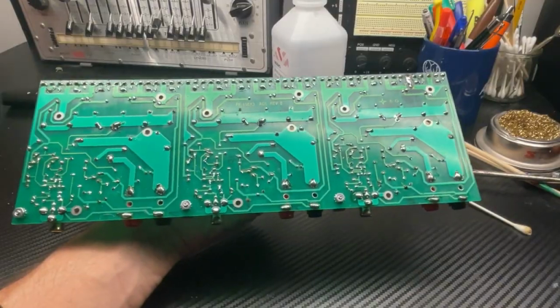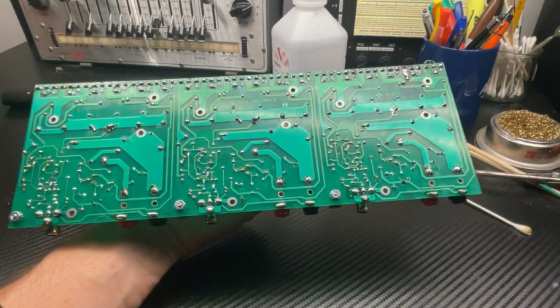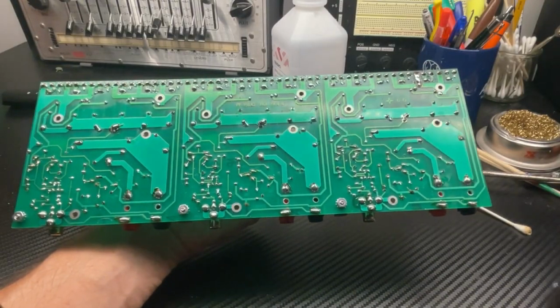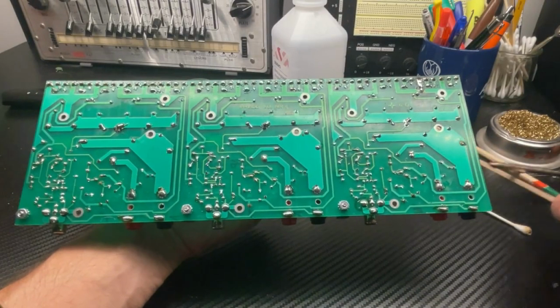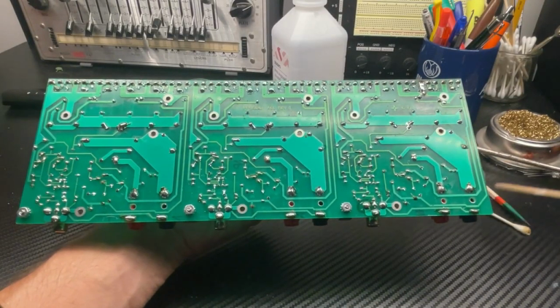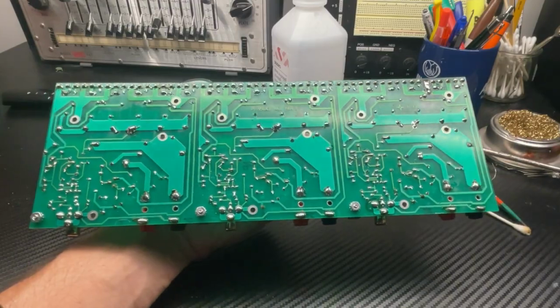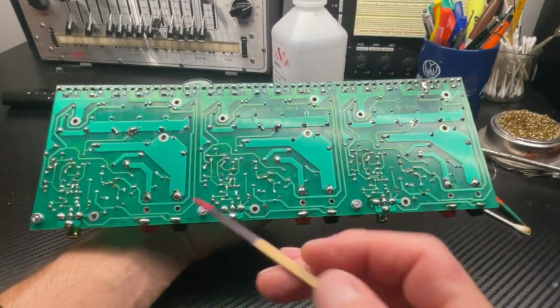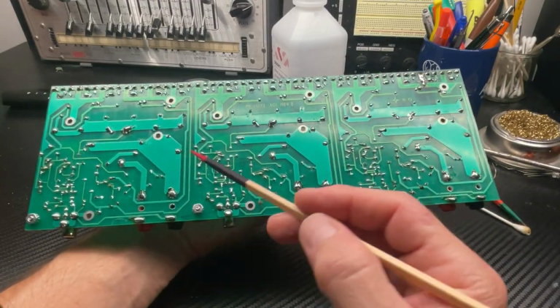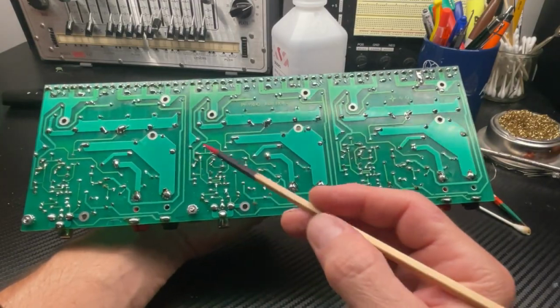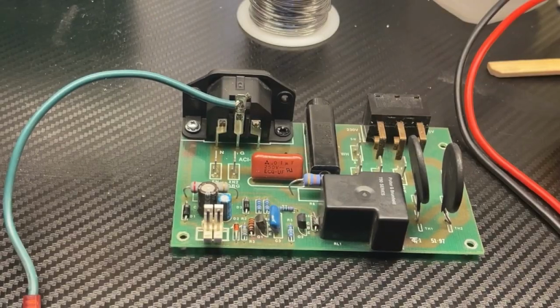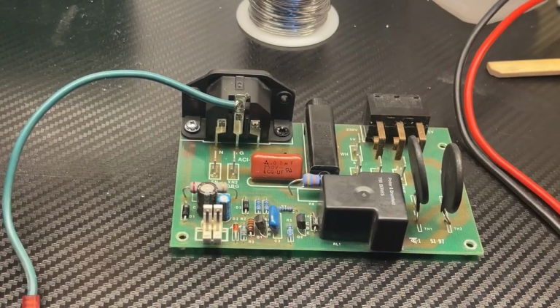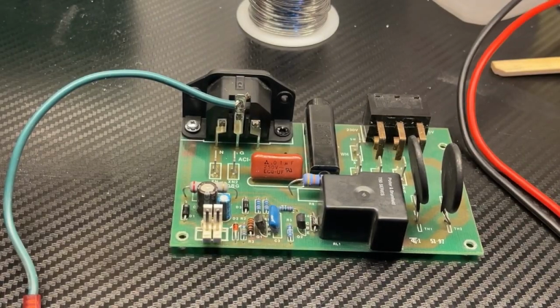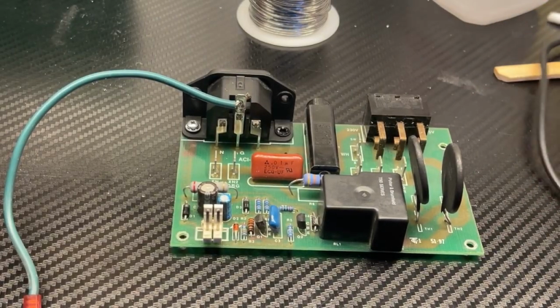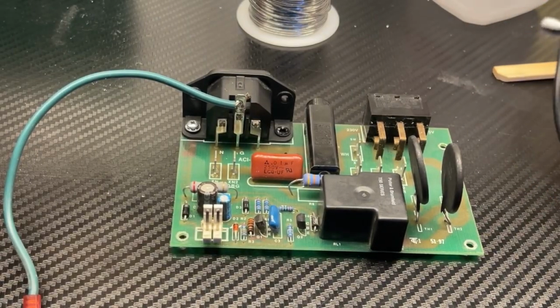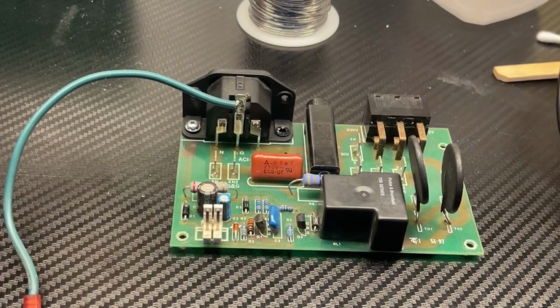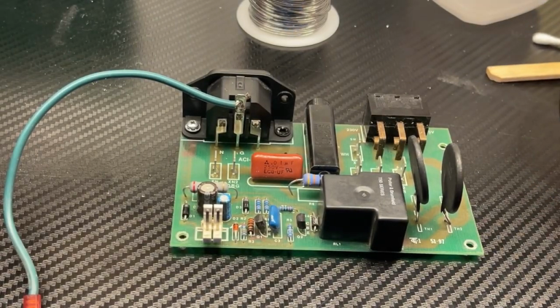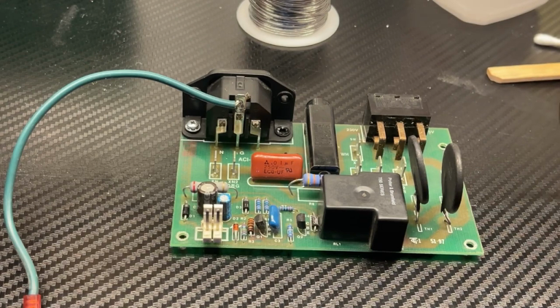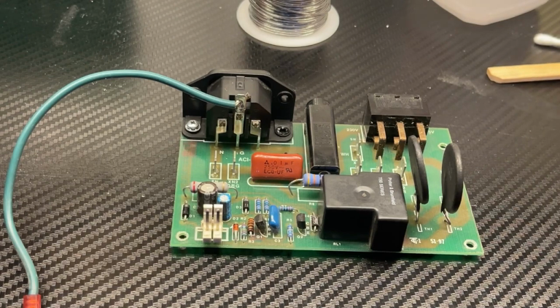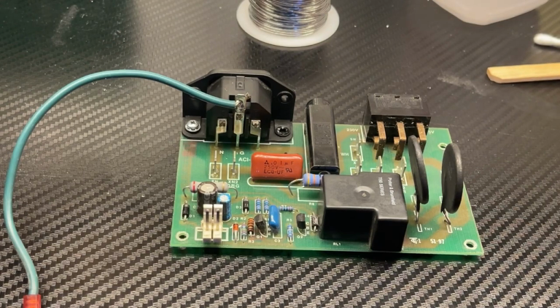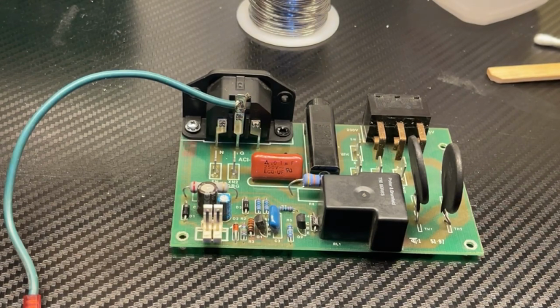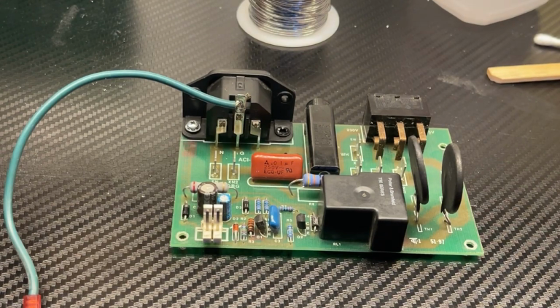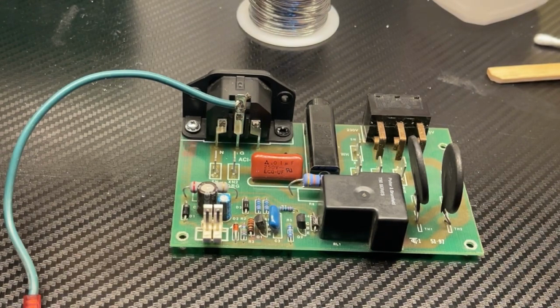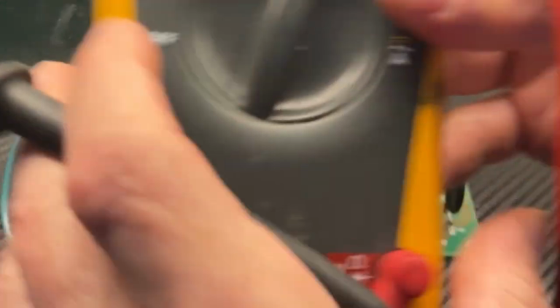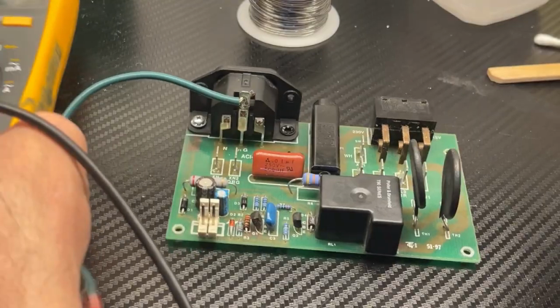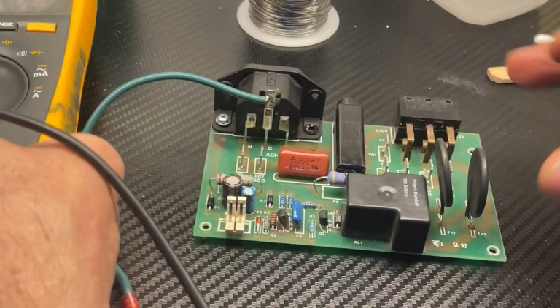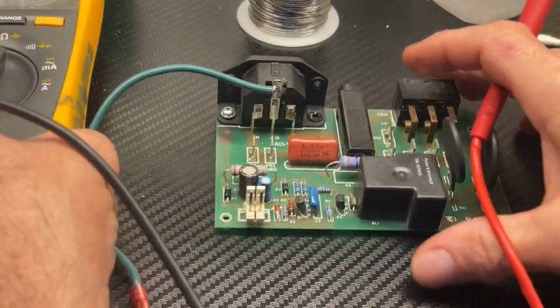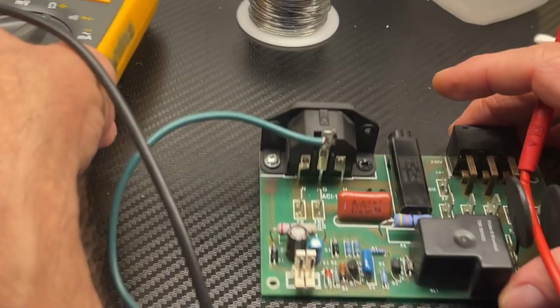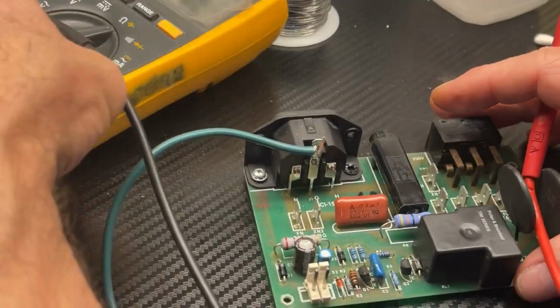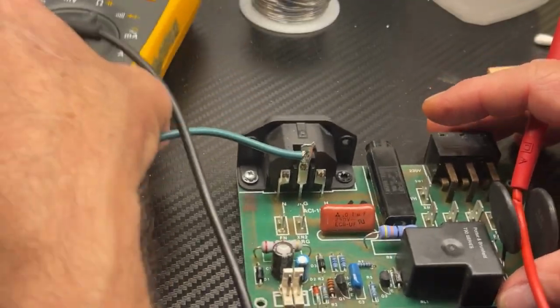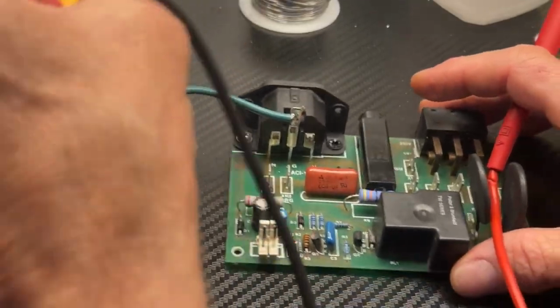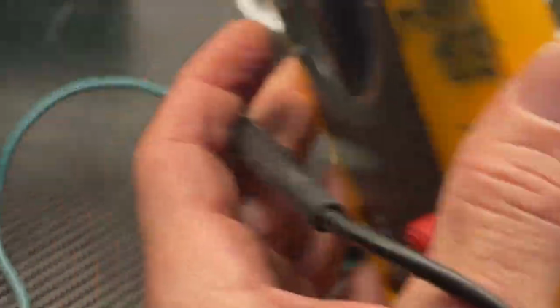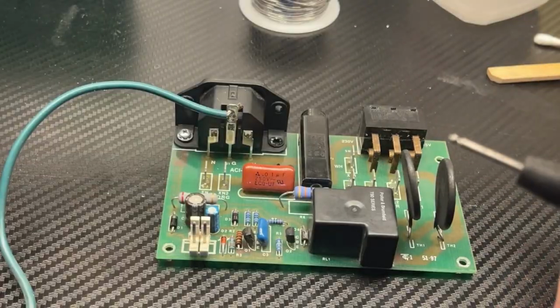Okay, I went ahead and worked the entire circuit board. This is the turn-on relay board and I'm gonna go through it and check the components with the multimeter — basically I'm looking for a bad semiconductor.